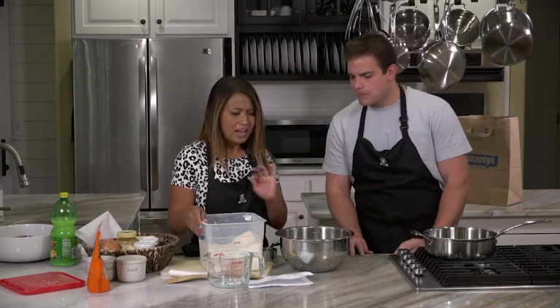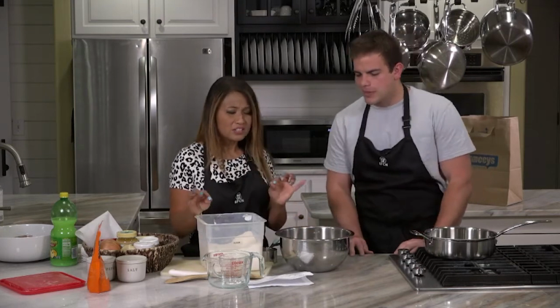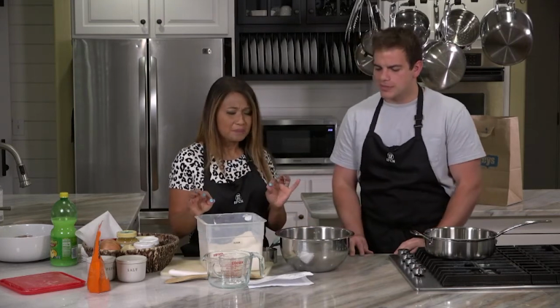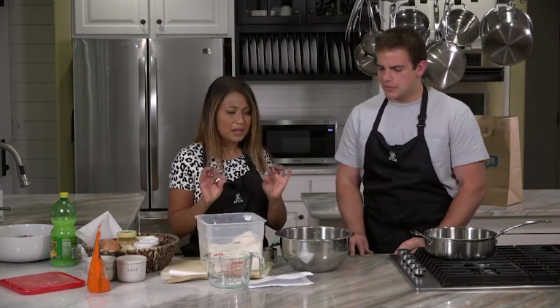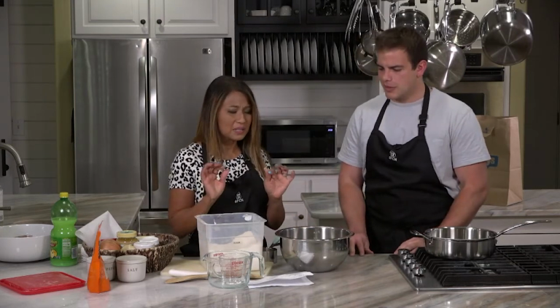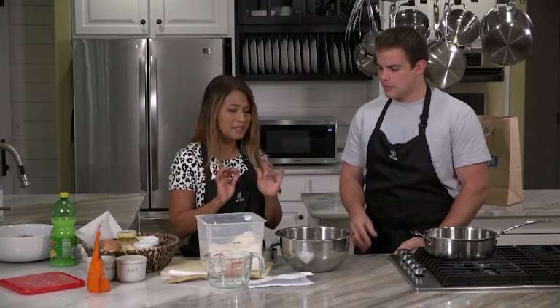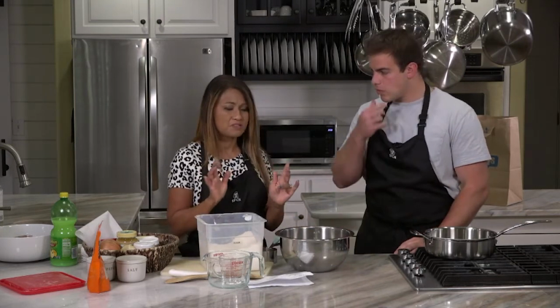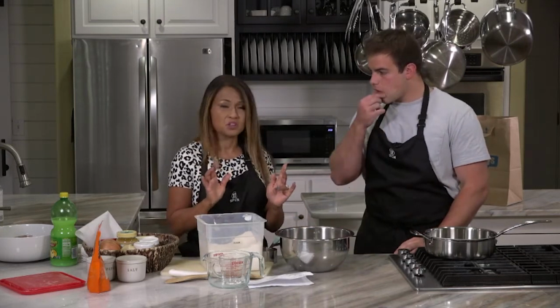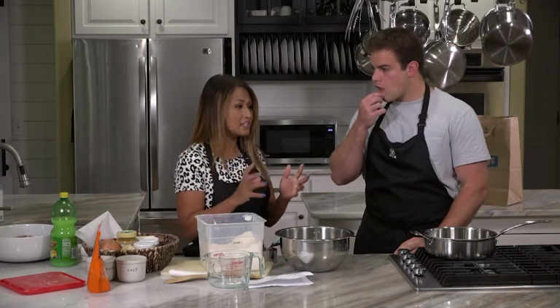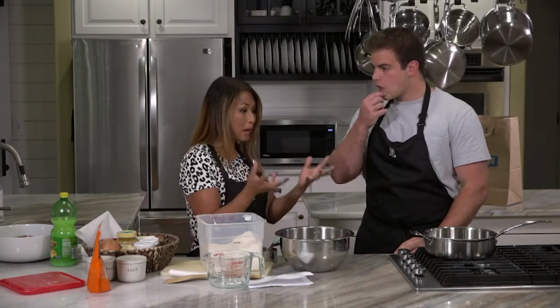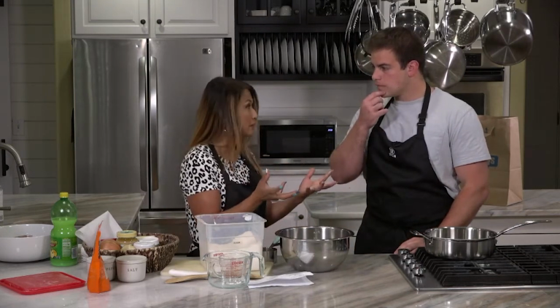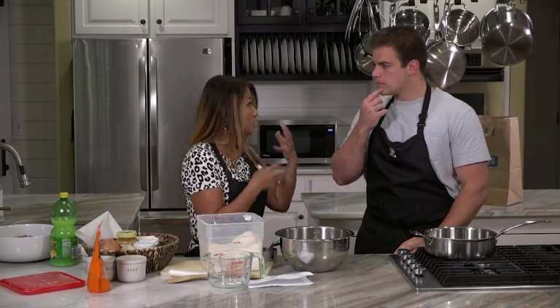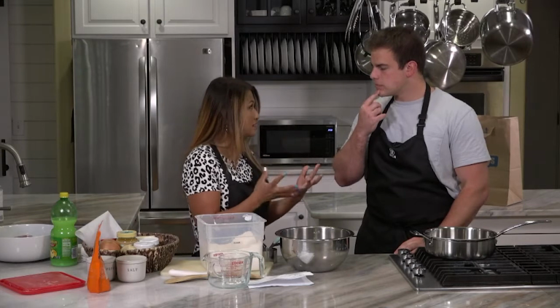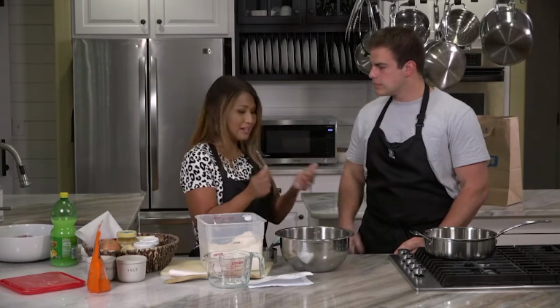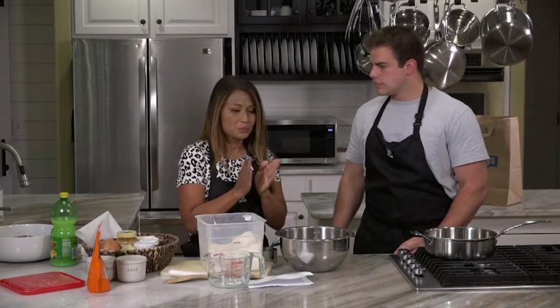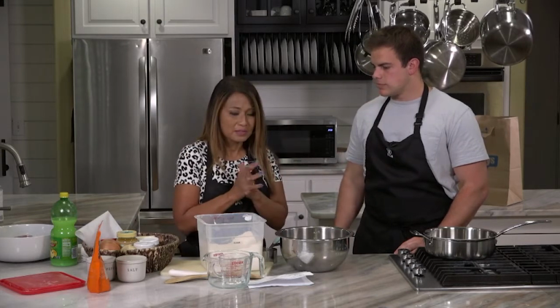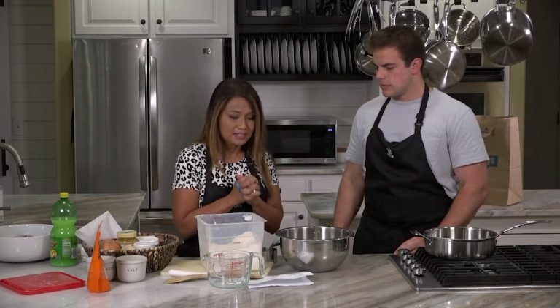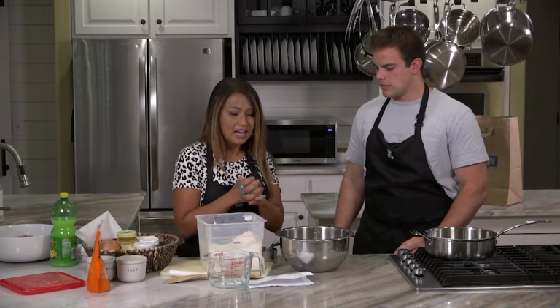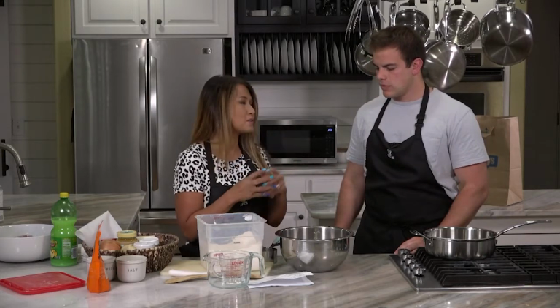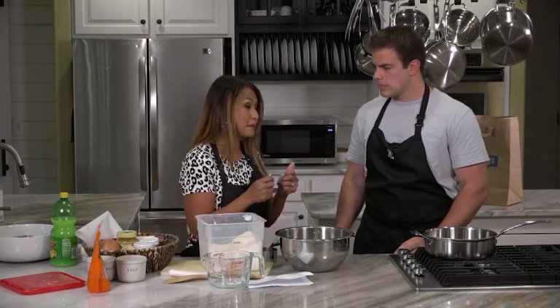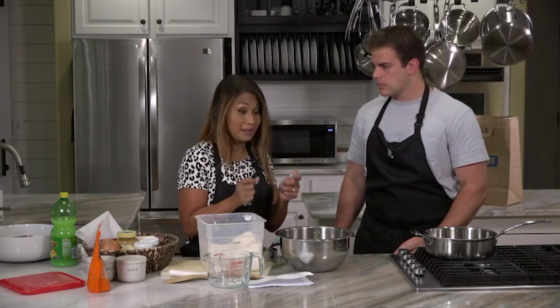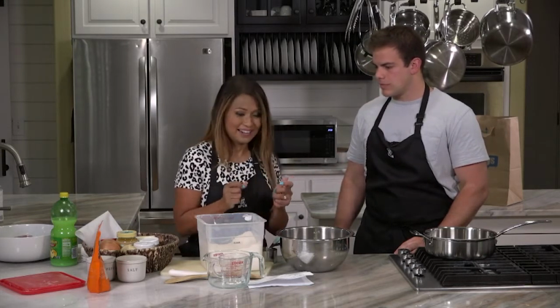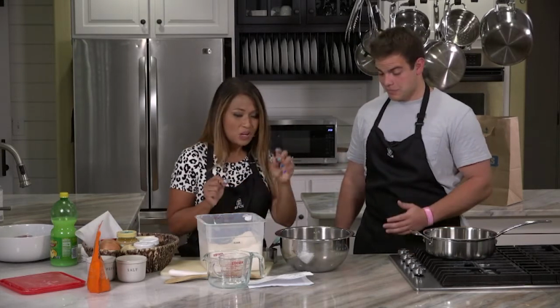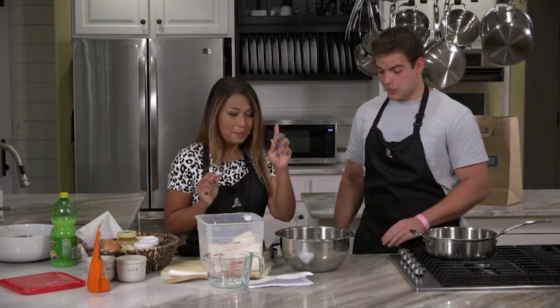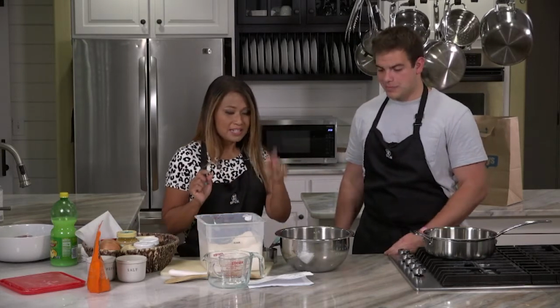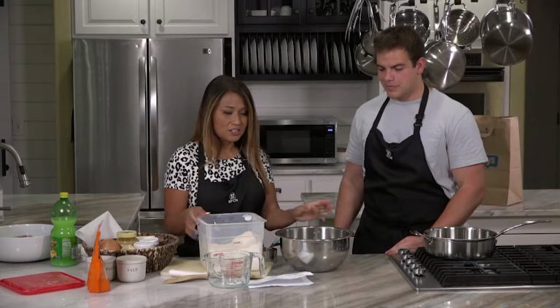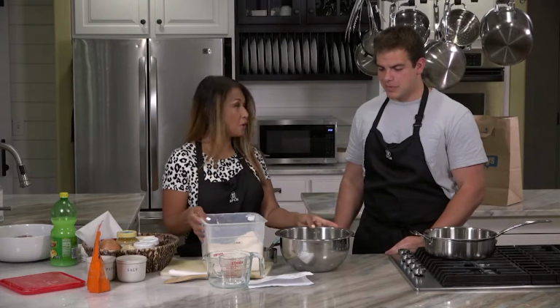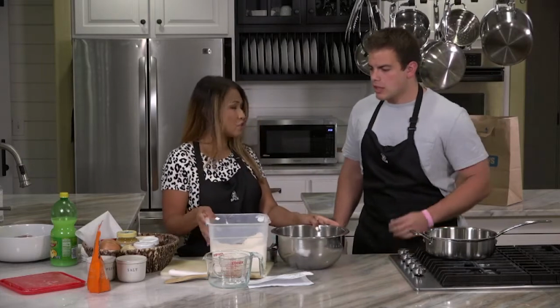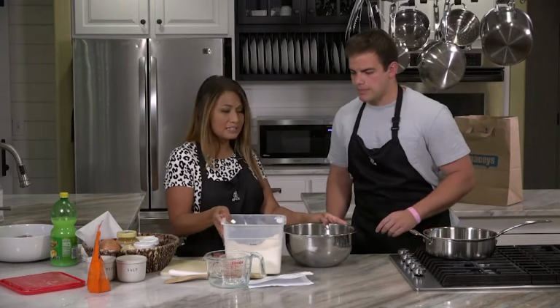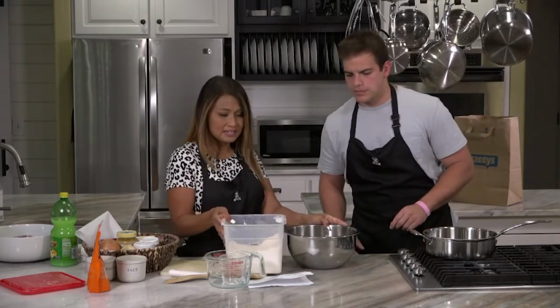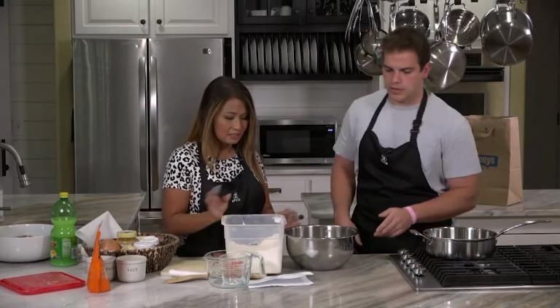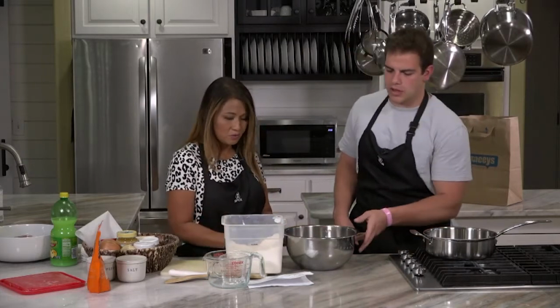I've never tasted it, but when I looked it up I wasn't familiar — they were so popular, like tourists just love it. I'm really, really excited. Let's start the dough — go ahead and lead us.